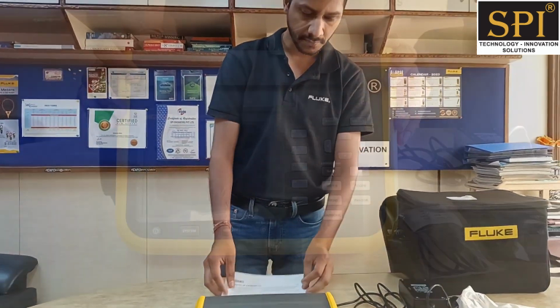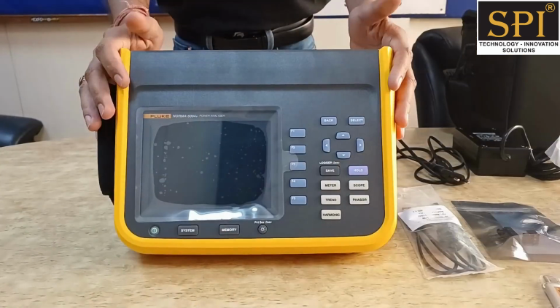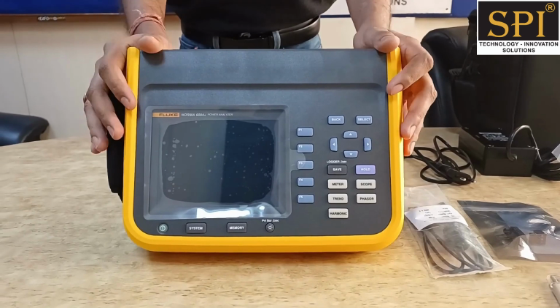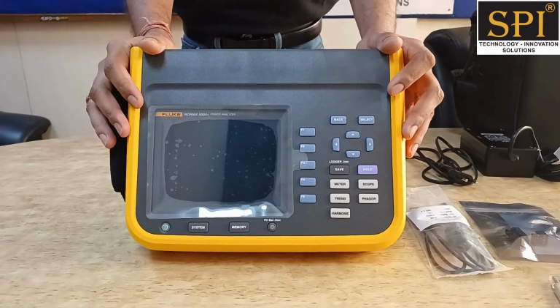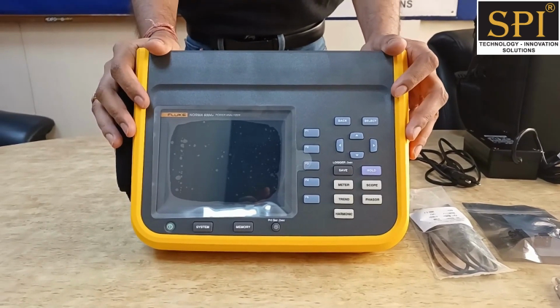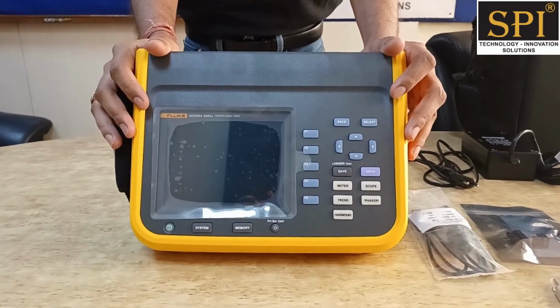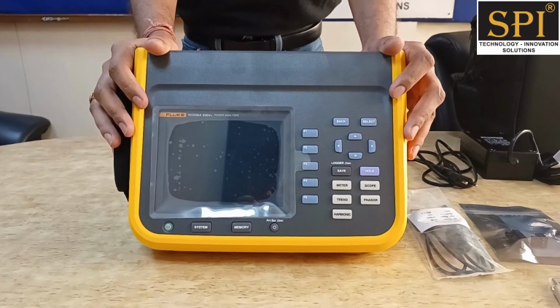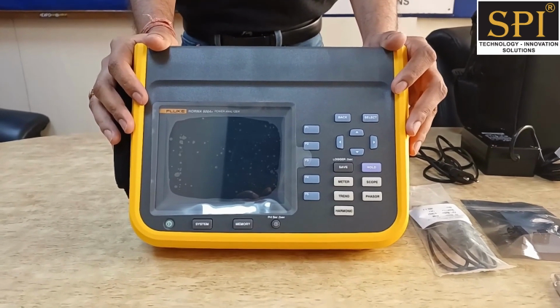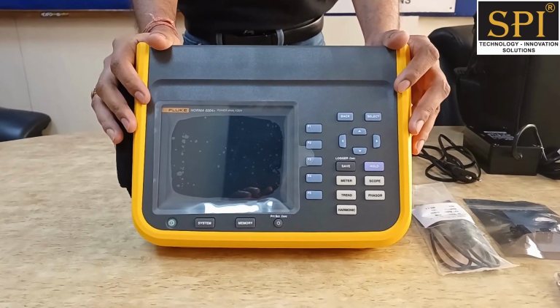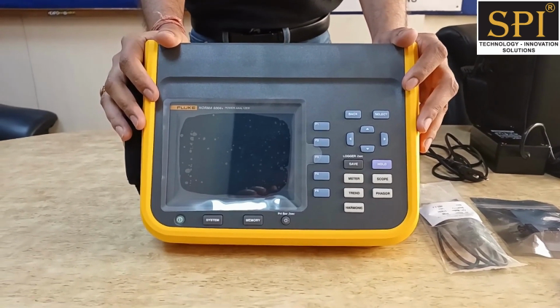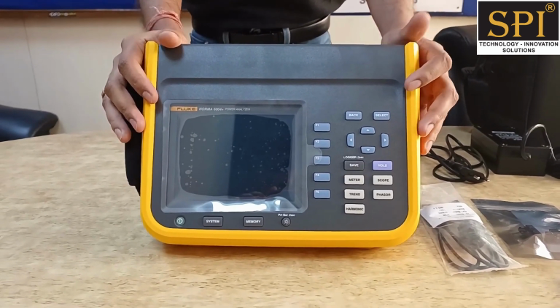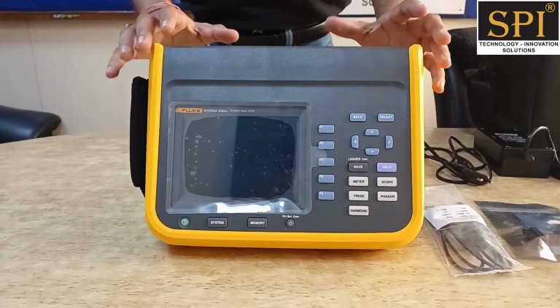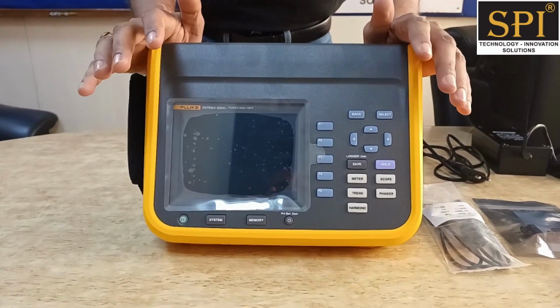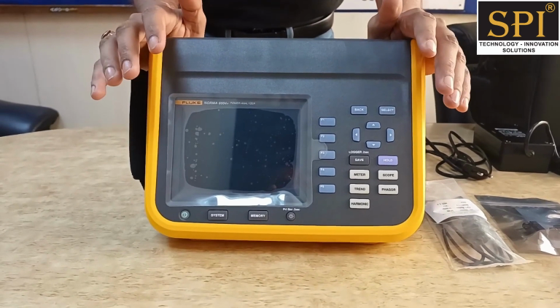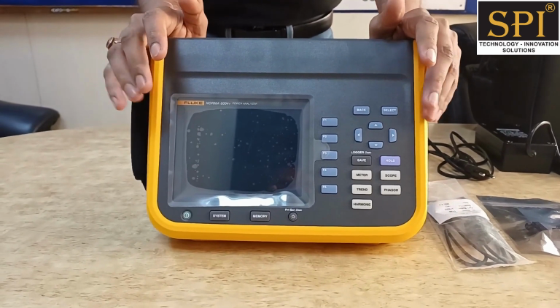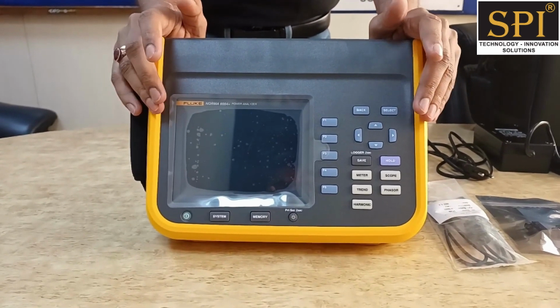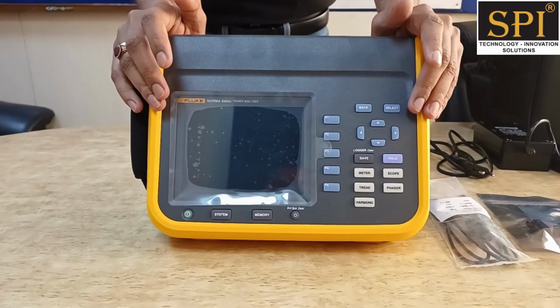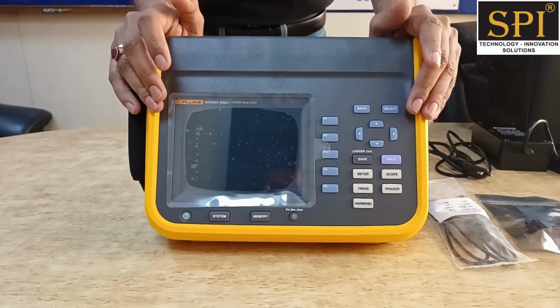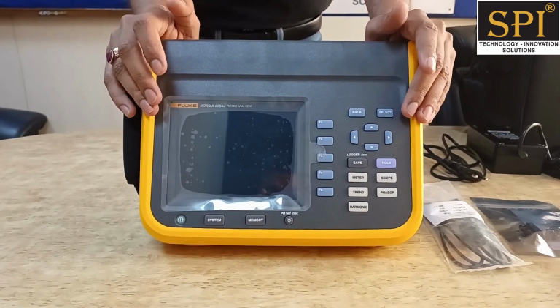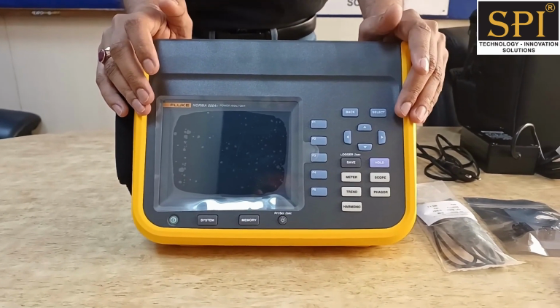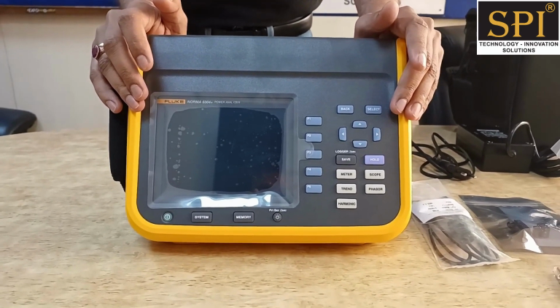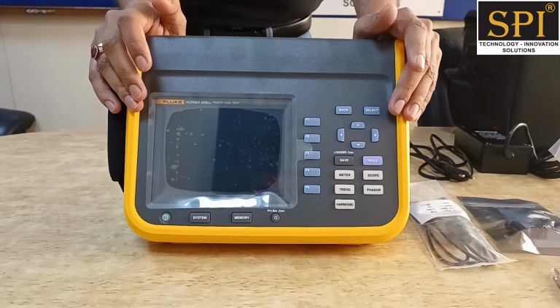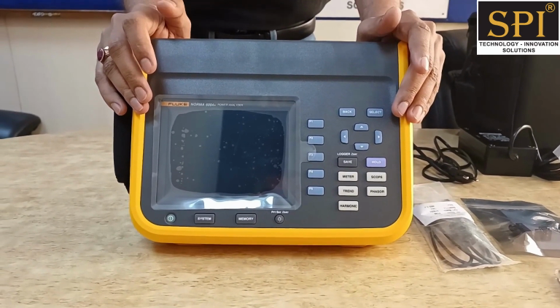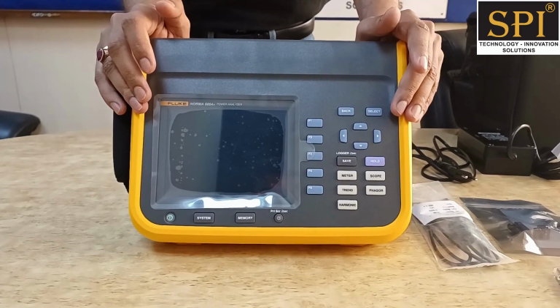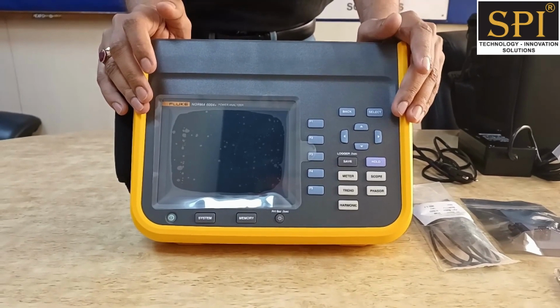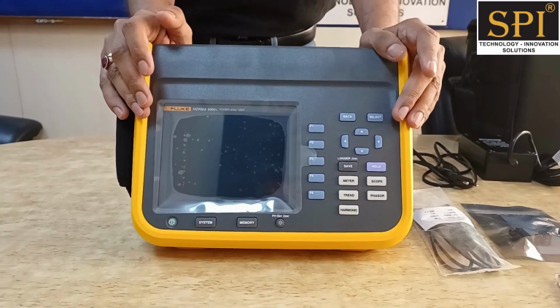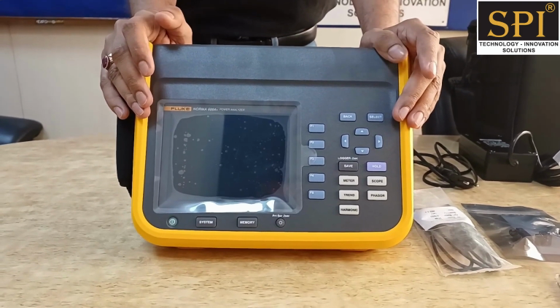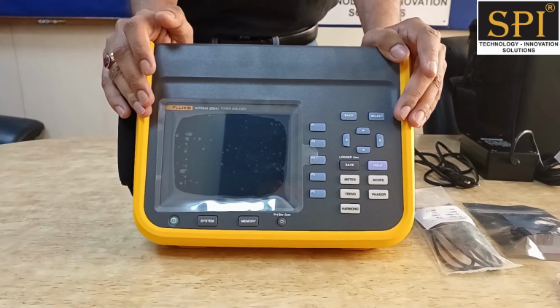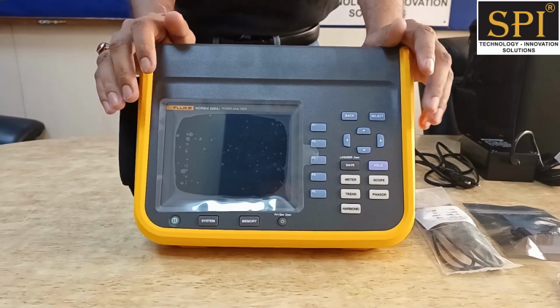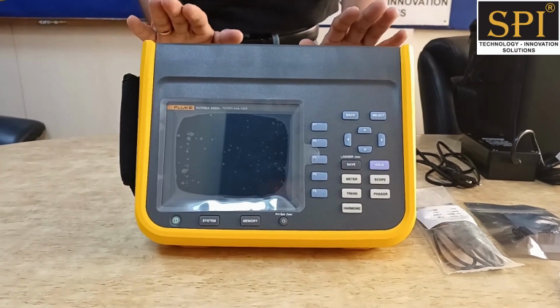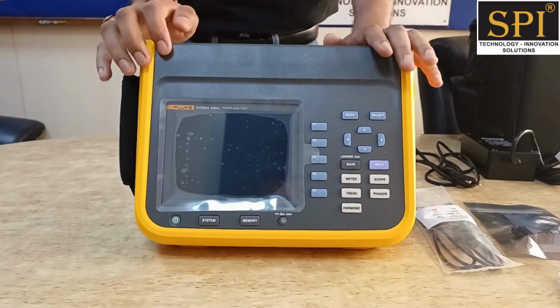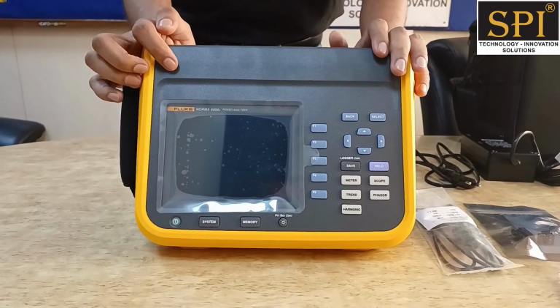This series of power analyzers from Fluke is the 6000 series. It comes with the 6003 model, 6003 plus, 6004 model, and 6004 plus. This specific model is the 6004 plus.